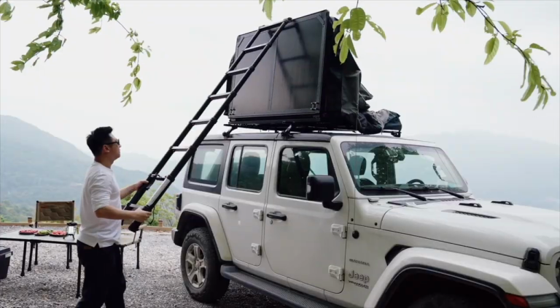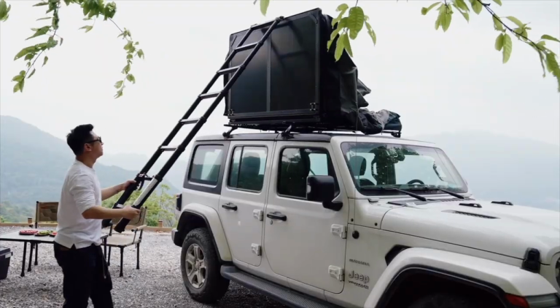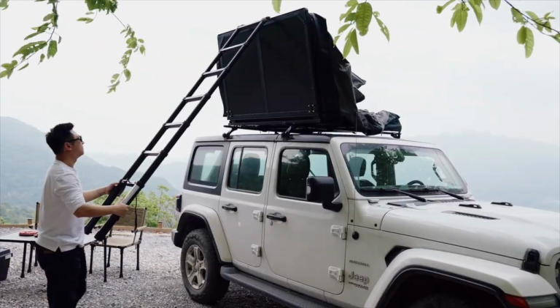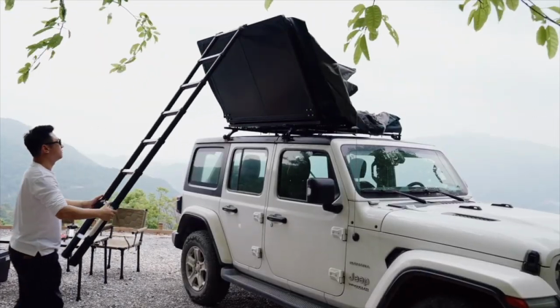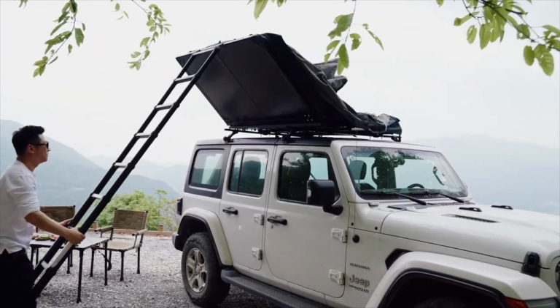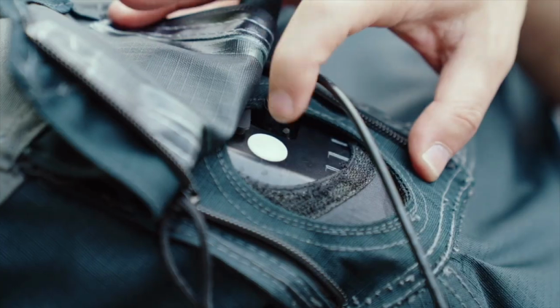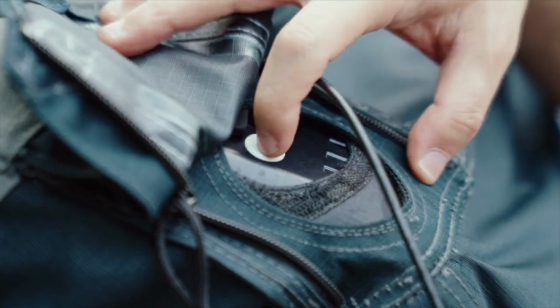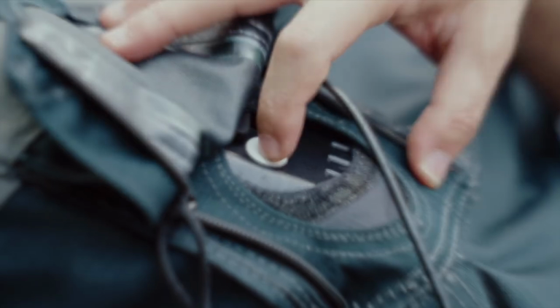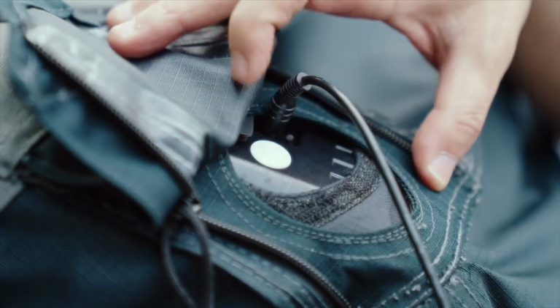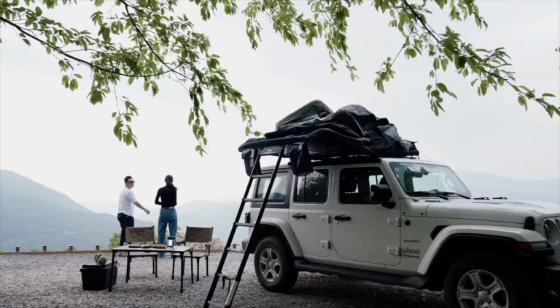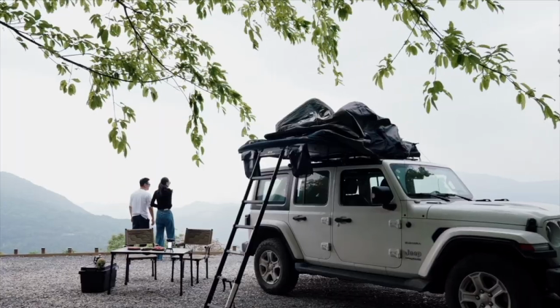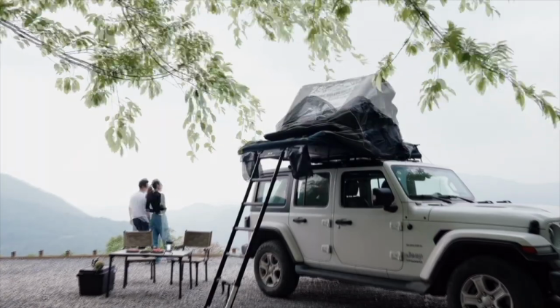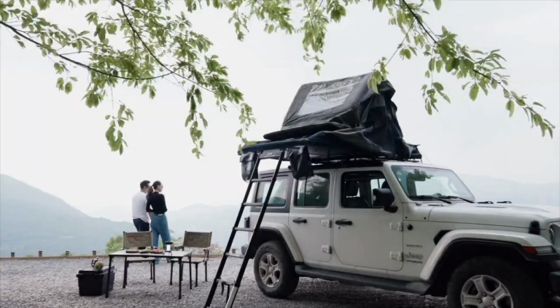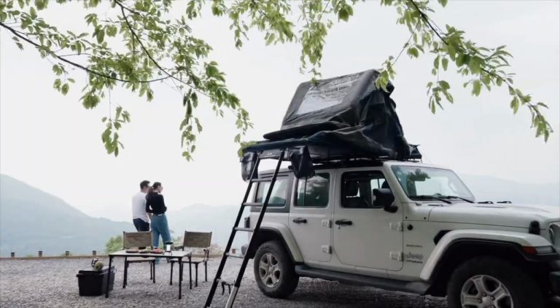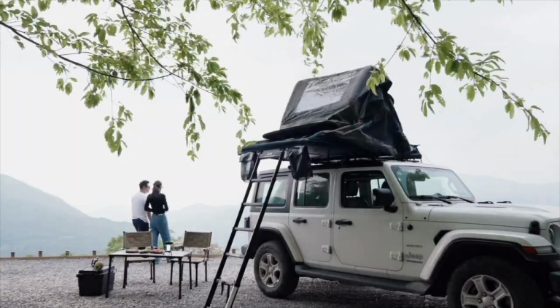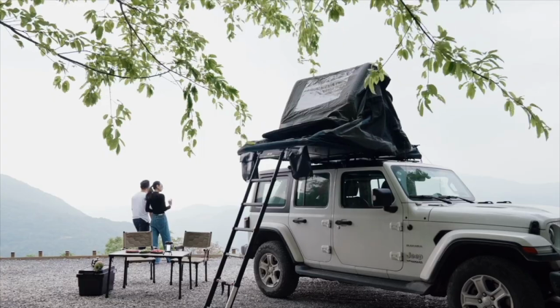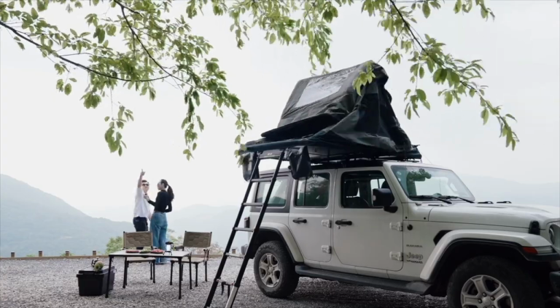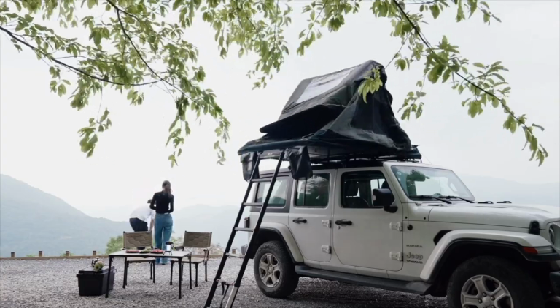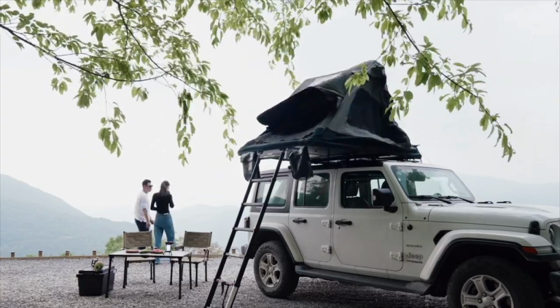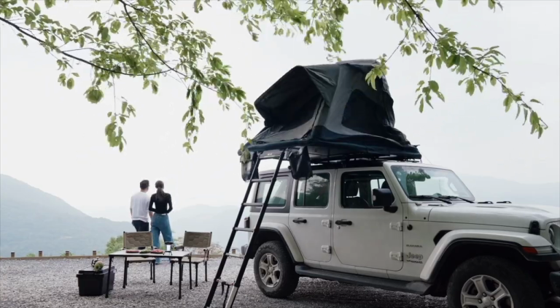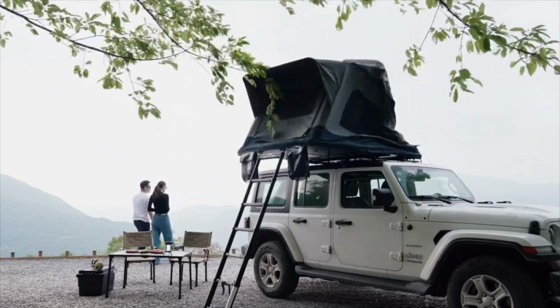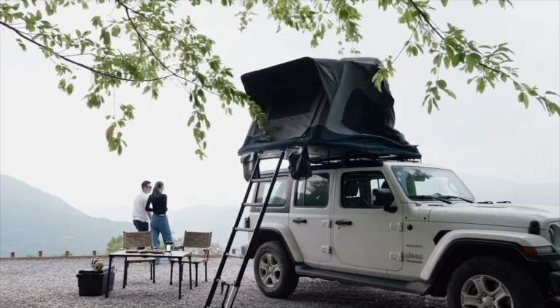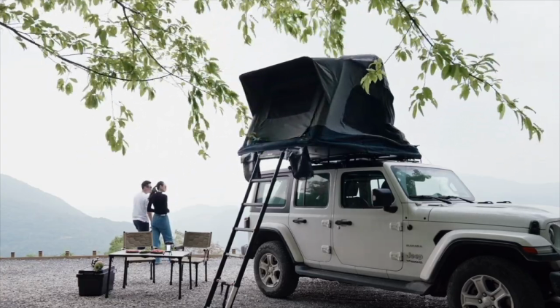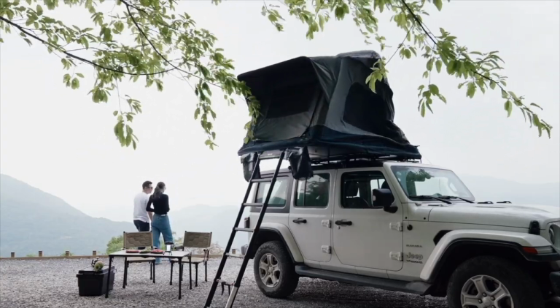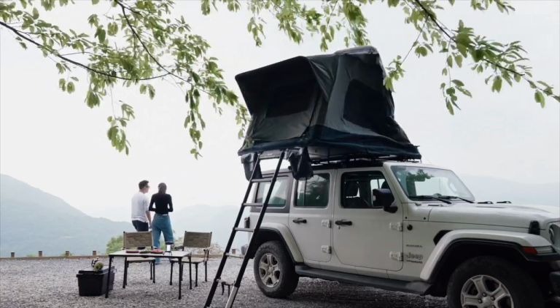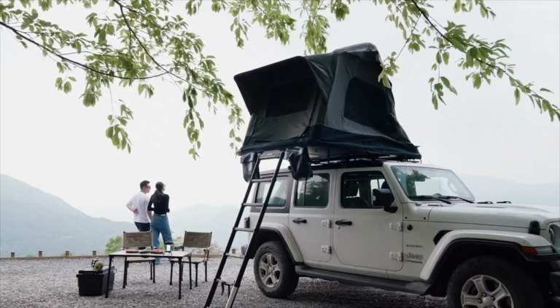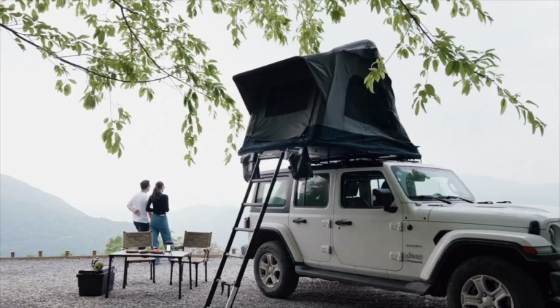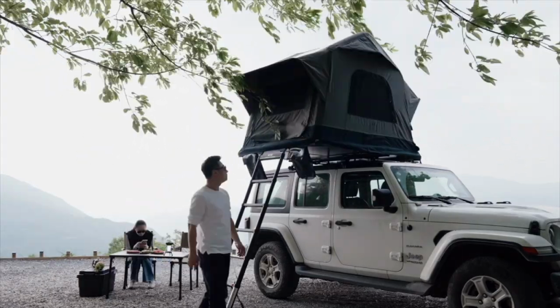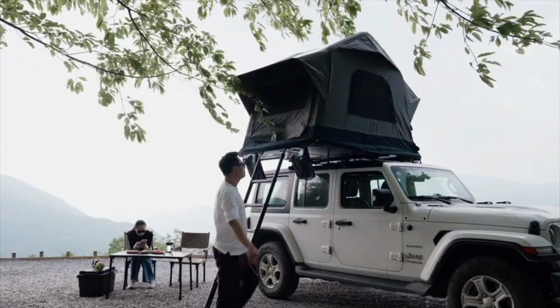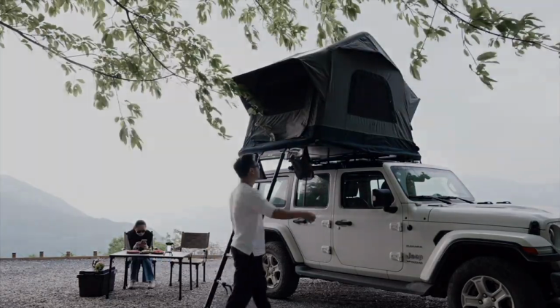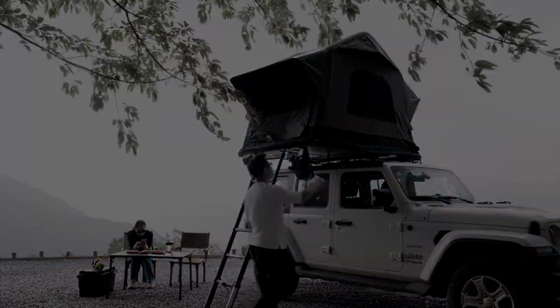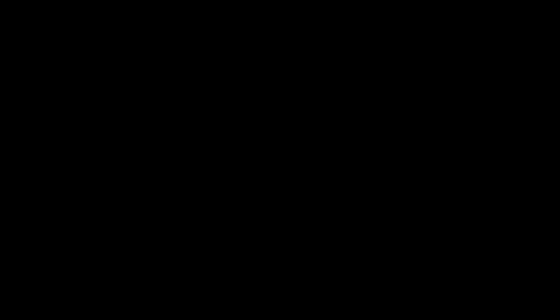Experience the power of automatic functionality. At the push of a button, Air Cruiser uses the power of your vehicle to set up instantly, so you have more time to enjoy your trip. No poles, no pumping, no stress.